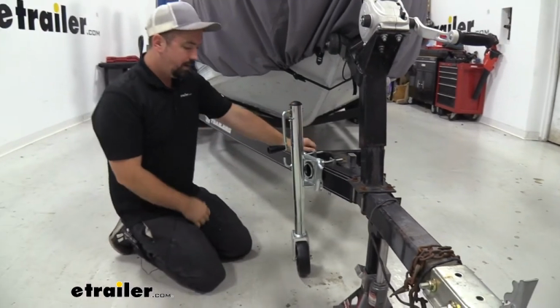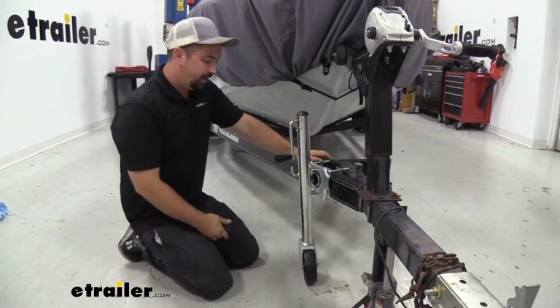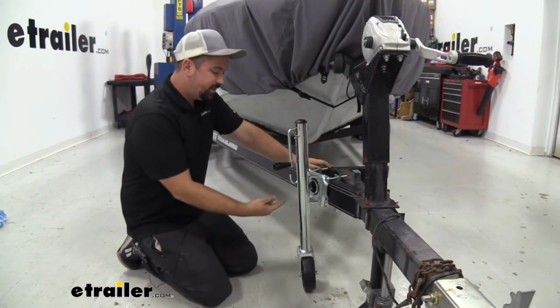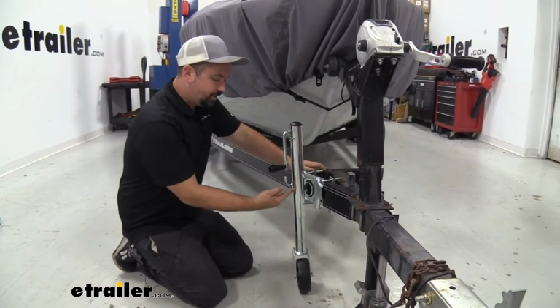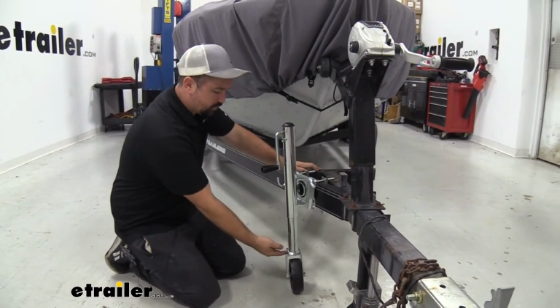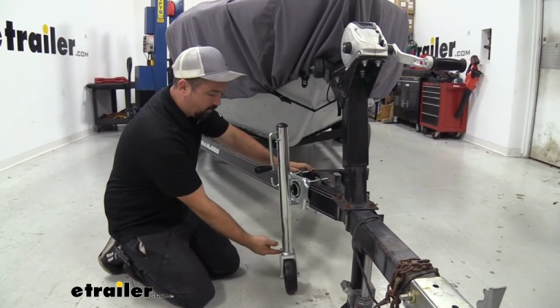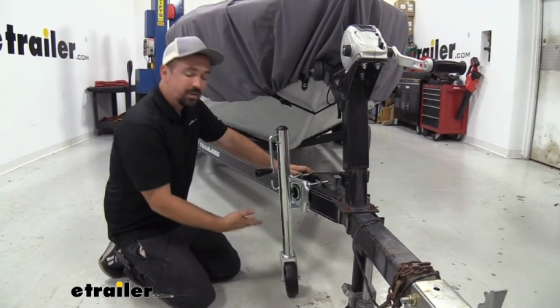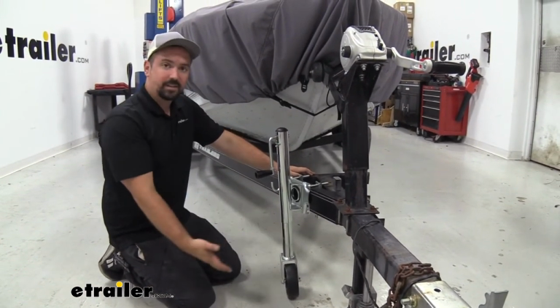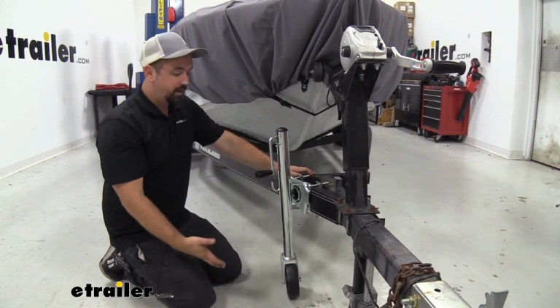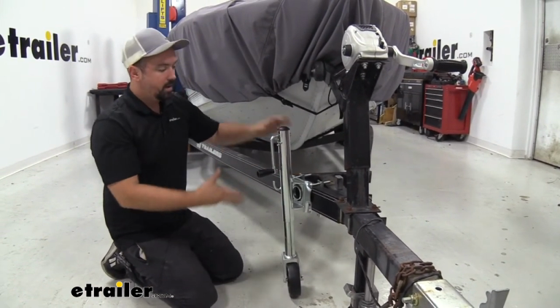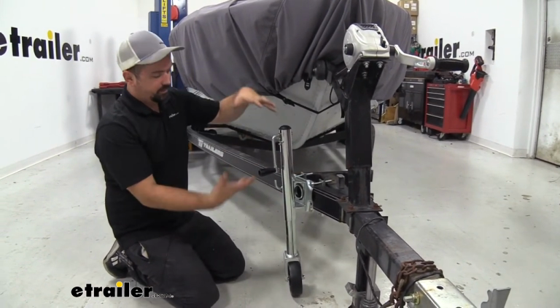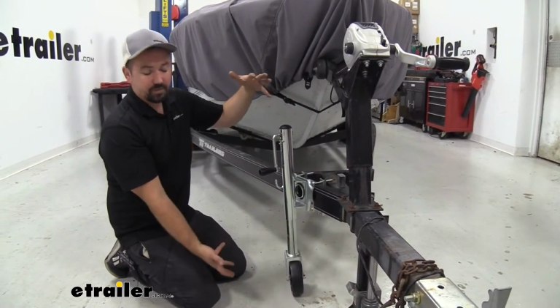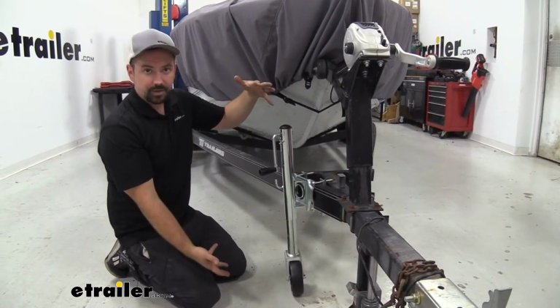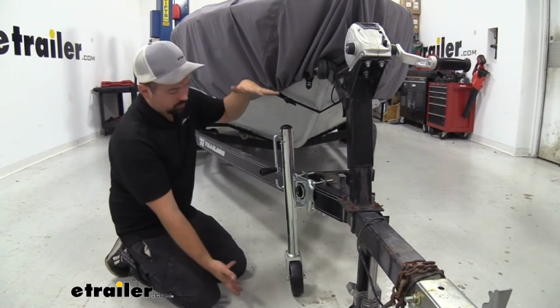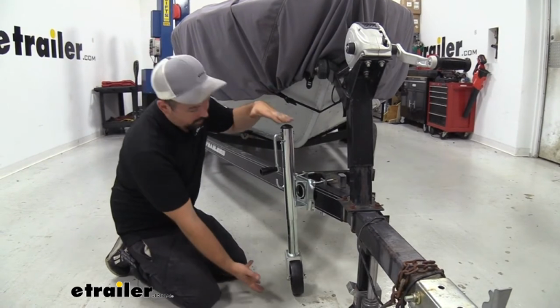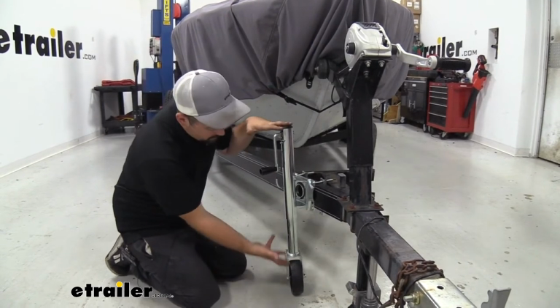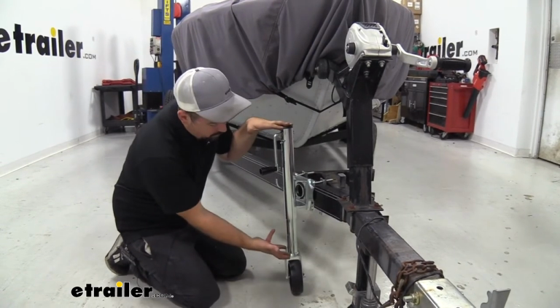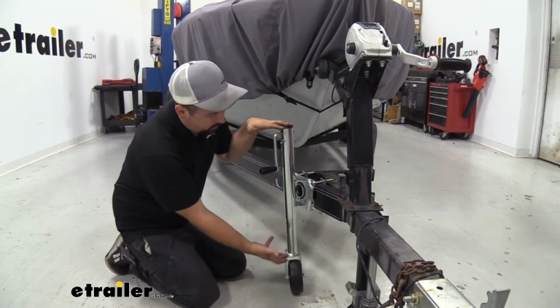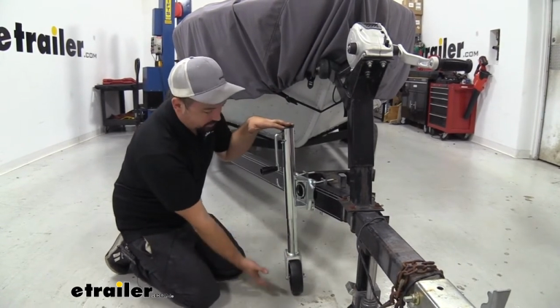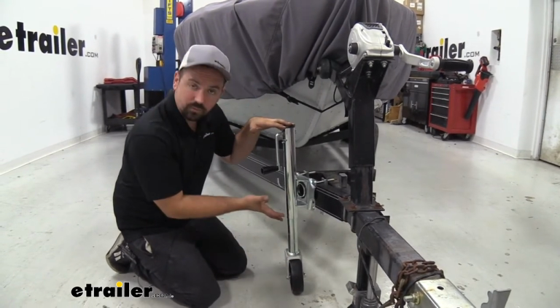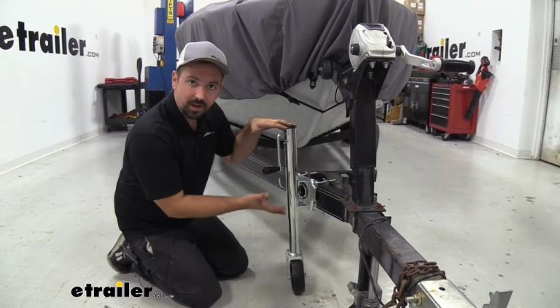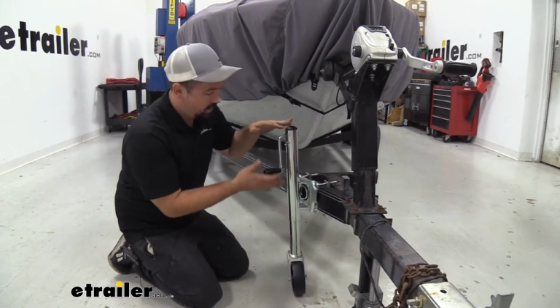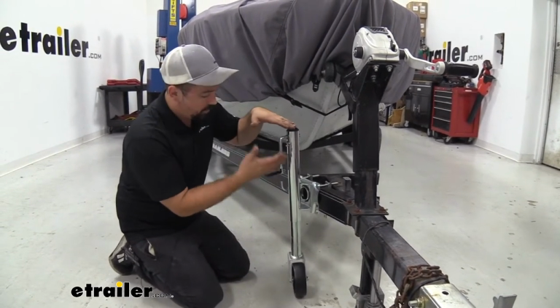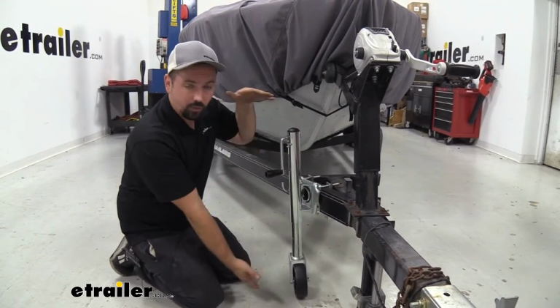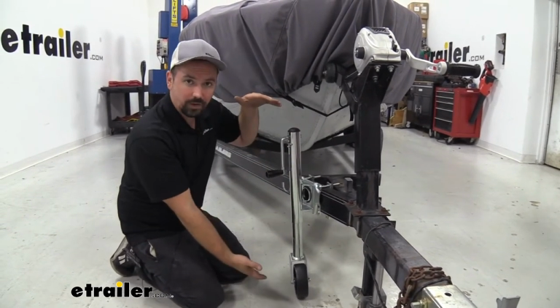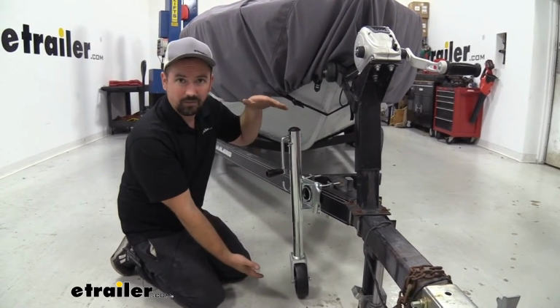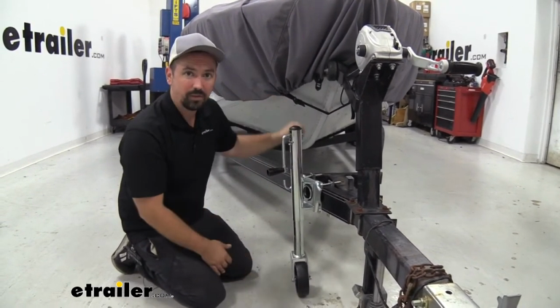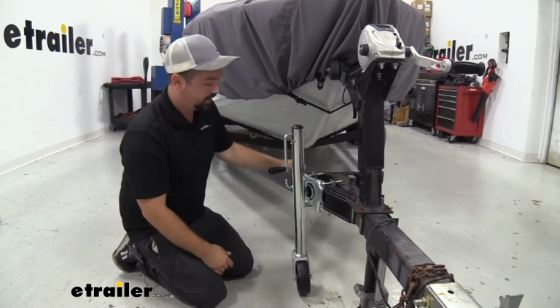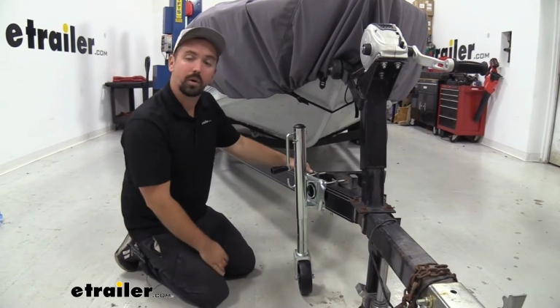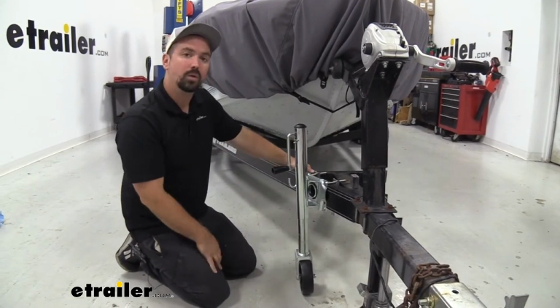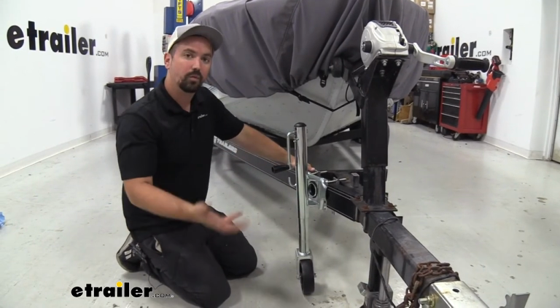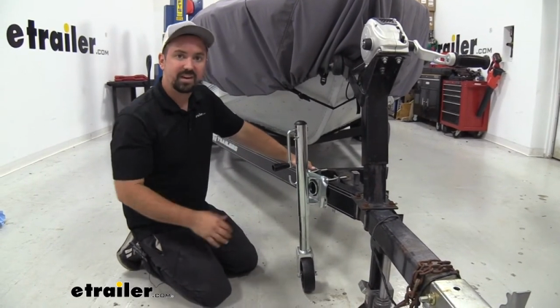It has 10 inches of travel, which brings the total dimensions to a minimum of 13 inches when raised up, and 23 inches total when fully extended.